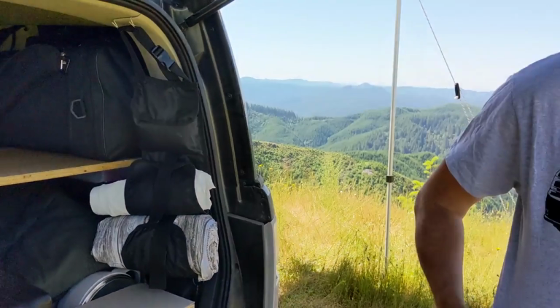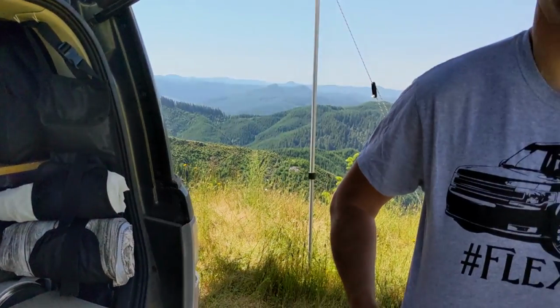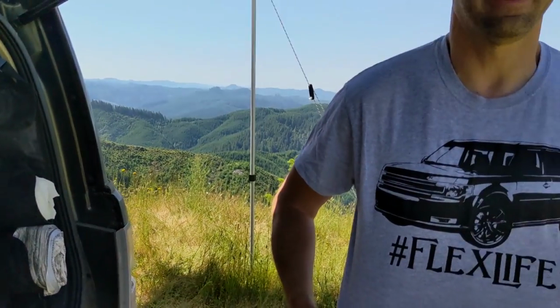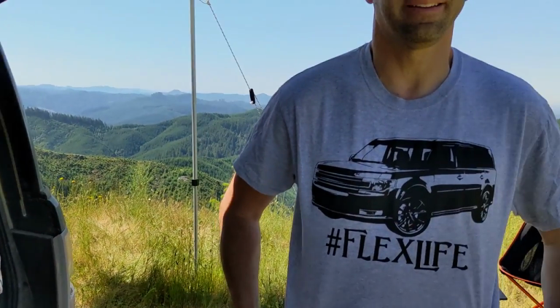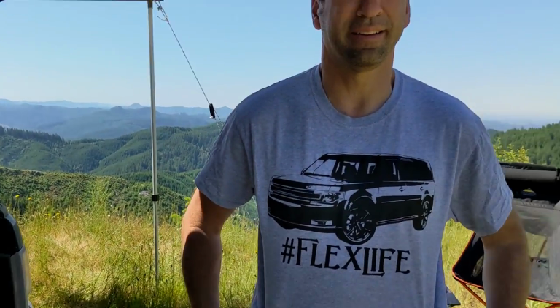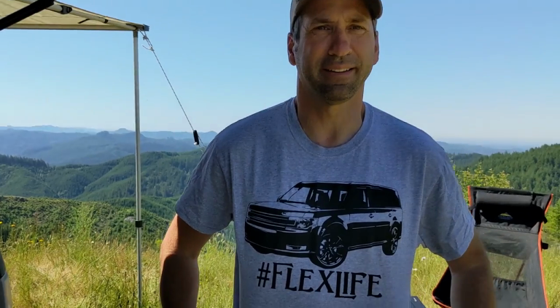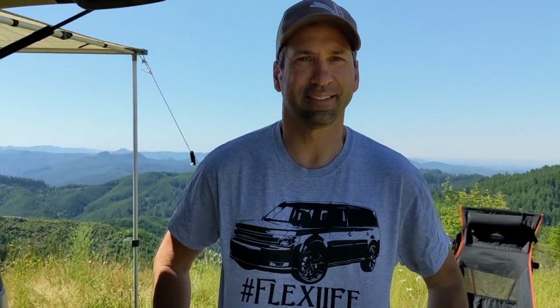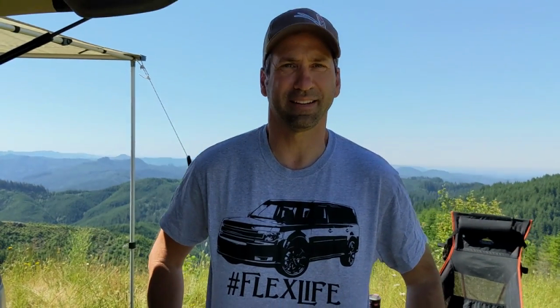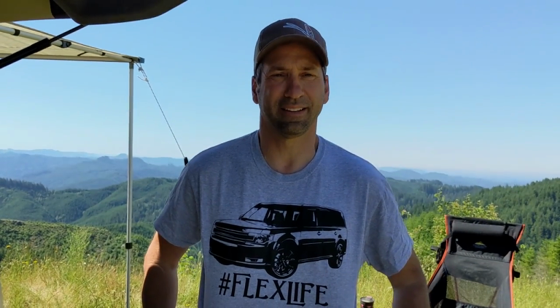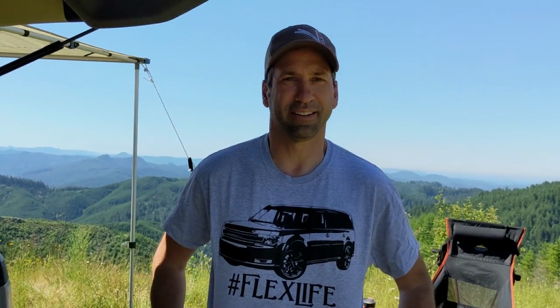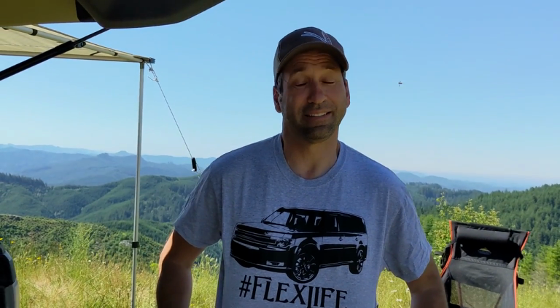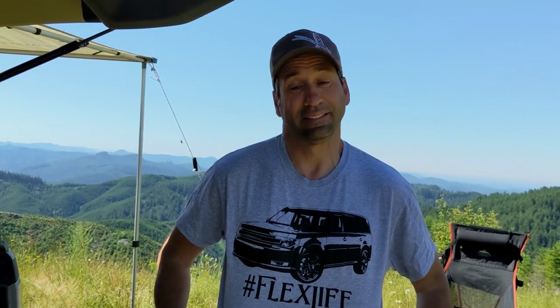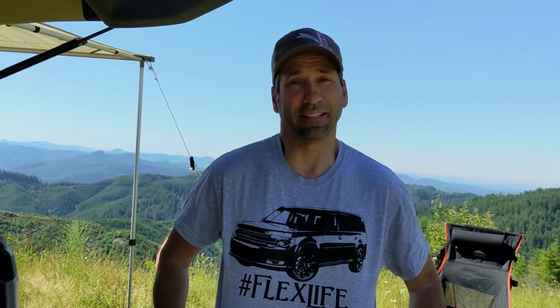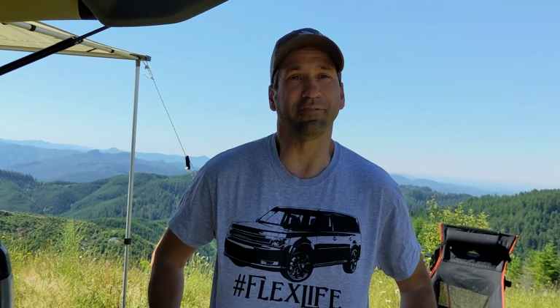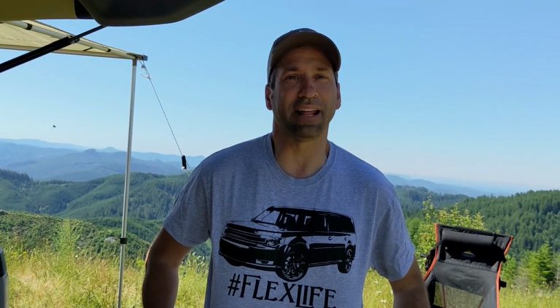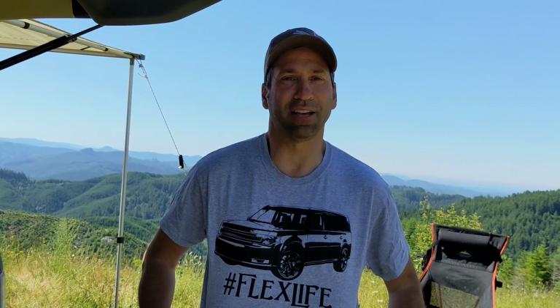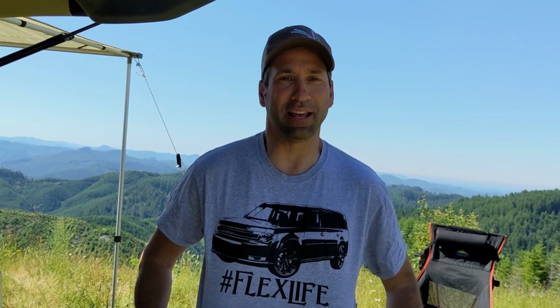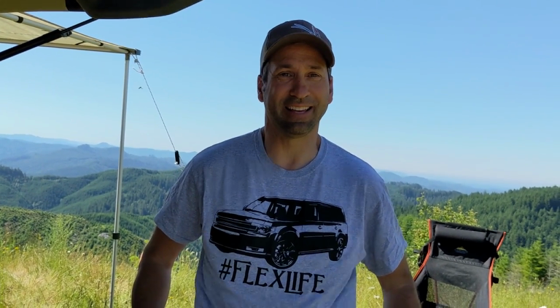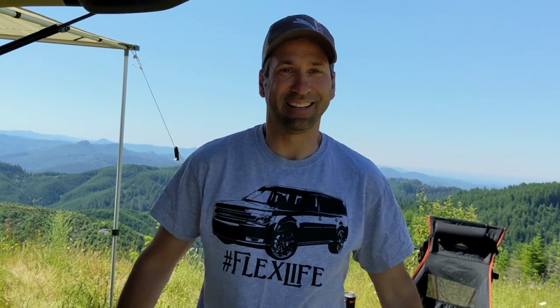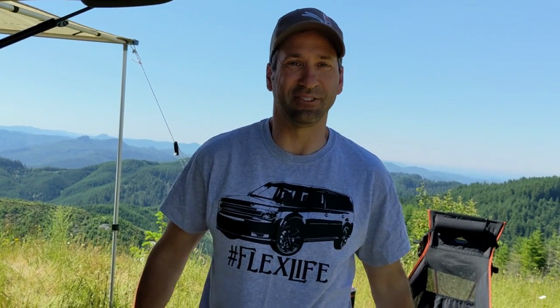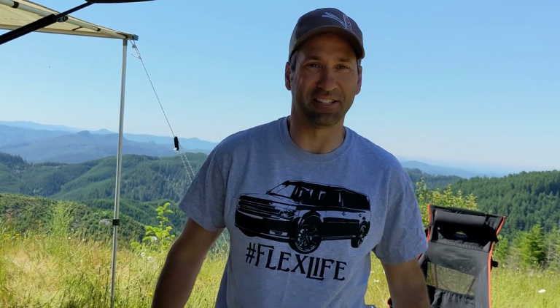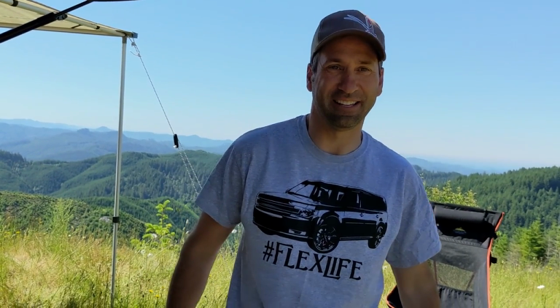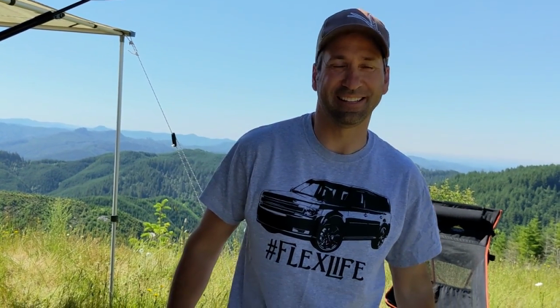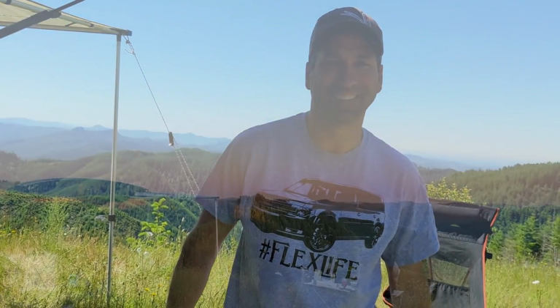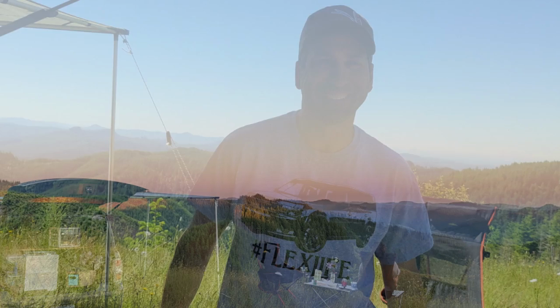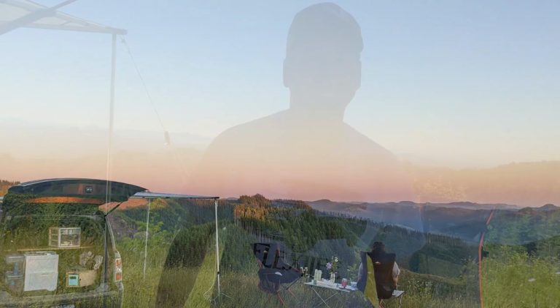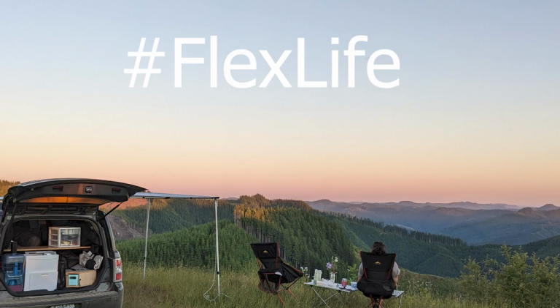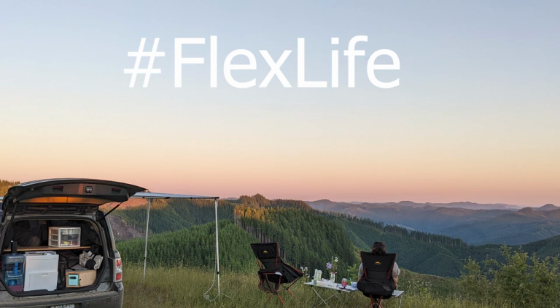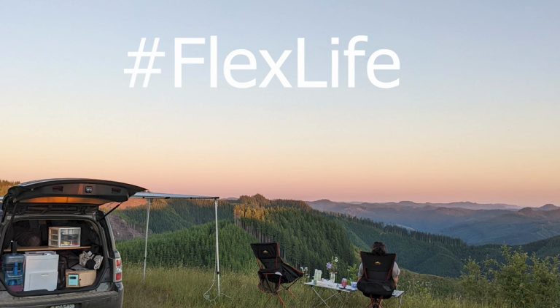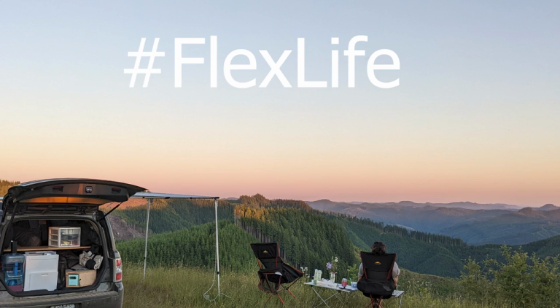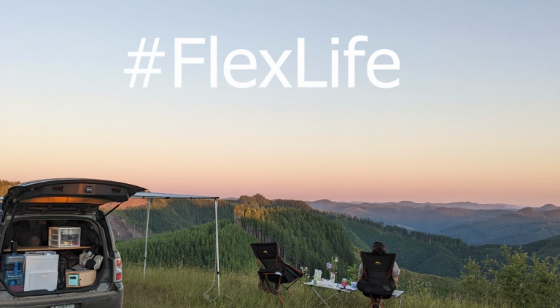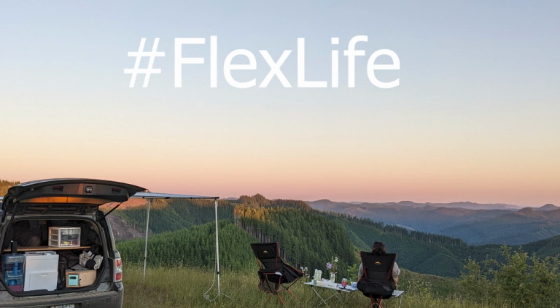Flex life — get outside. All right, enjoy this. Bye!